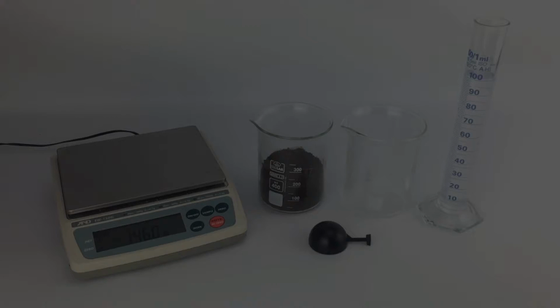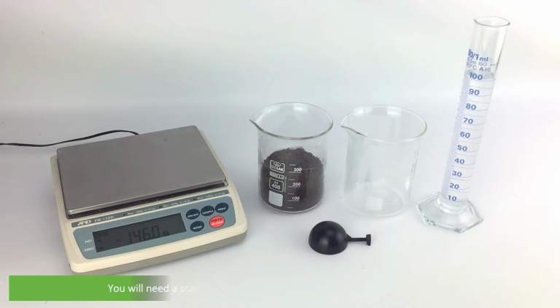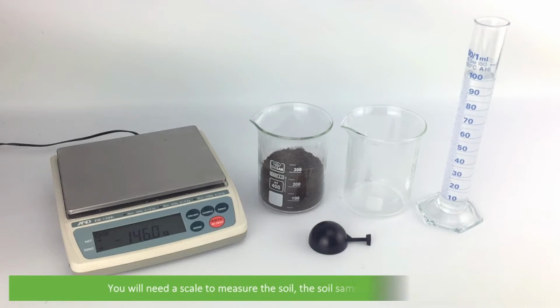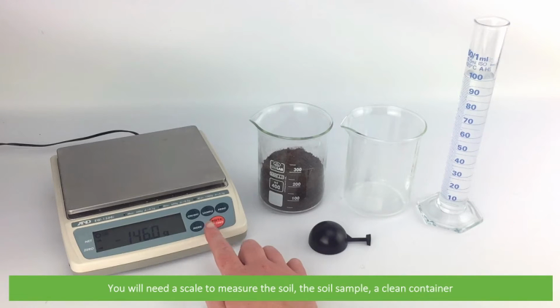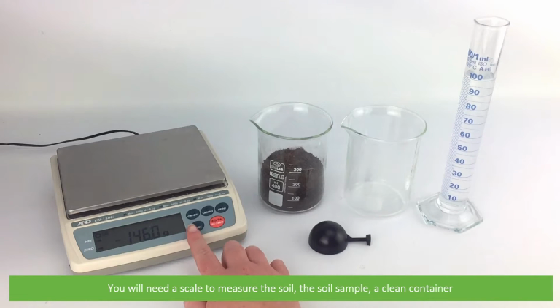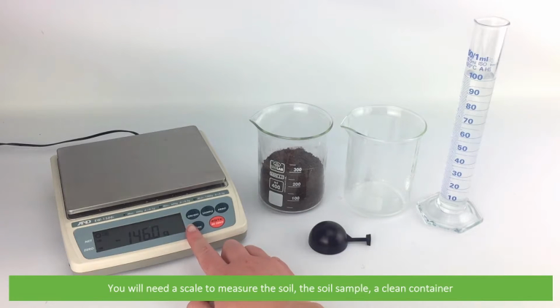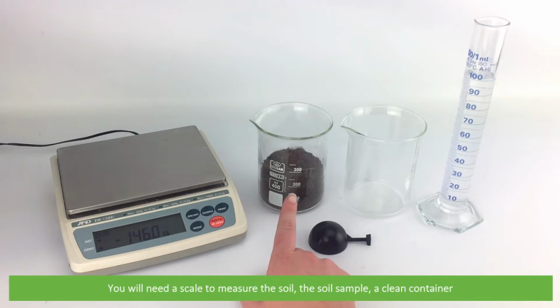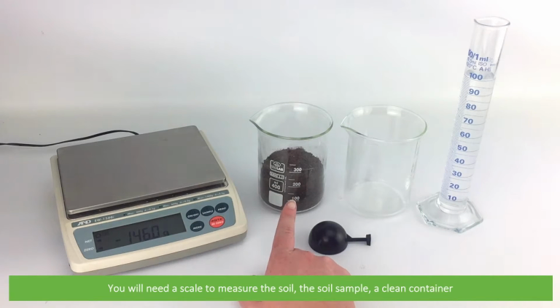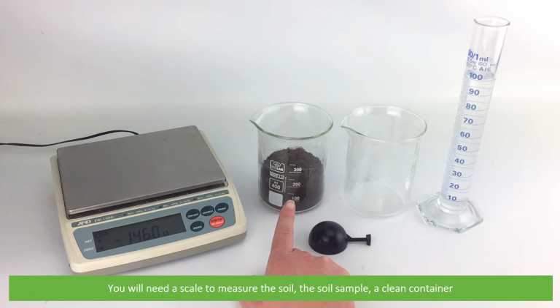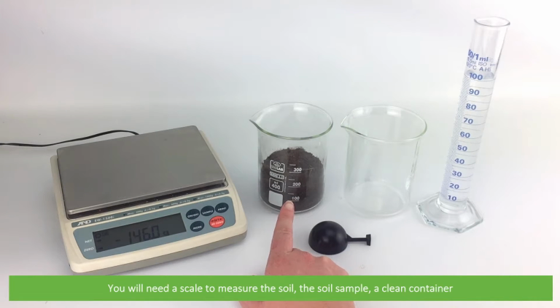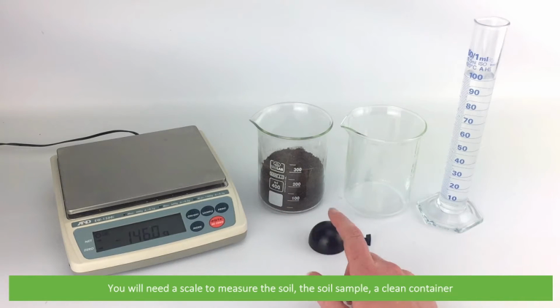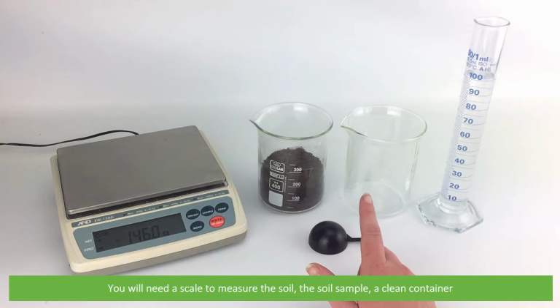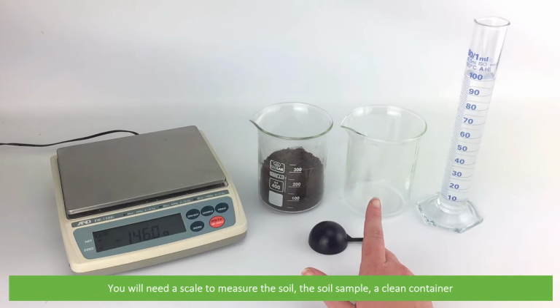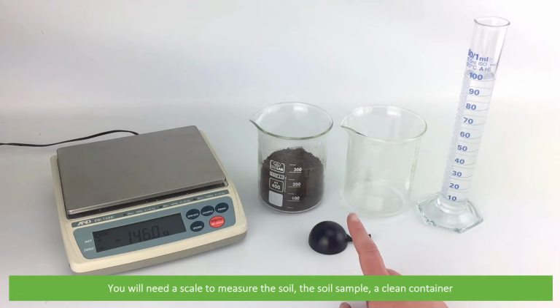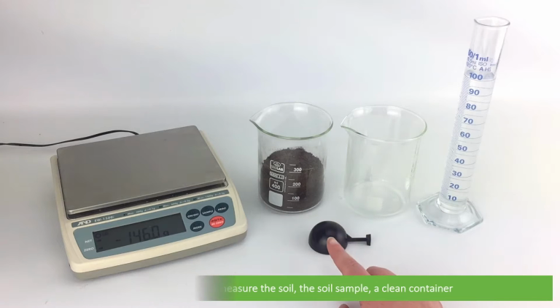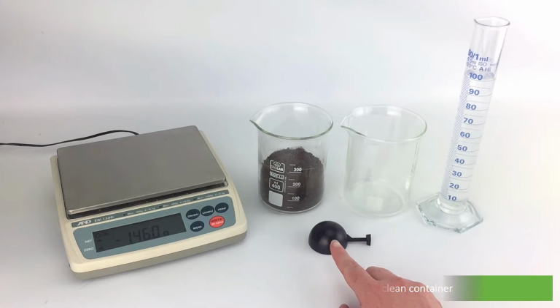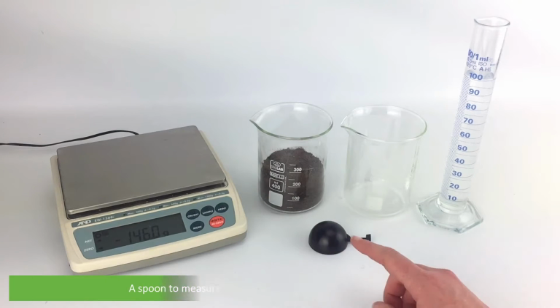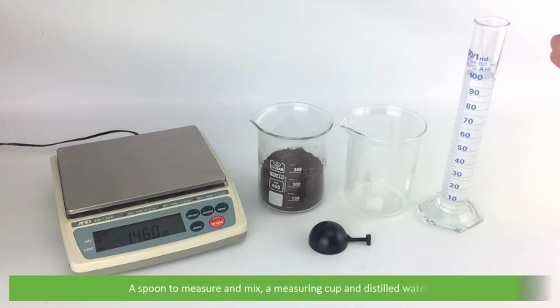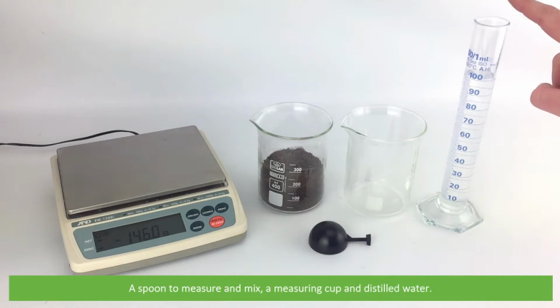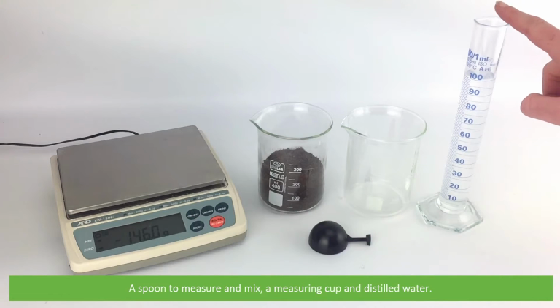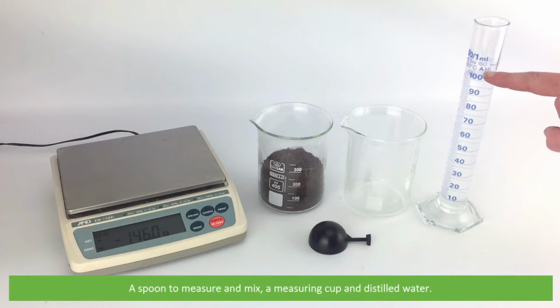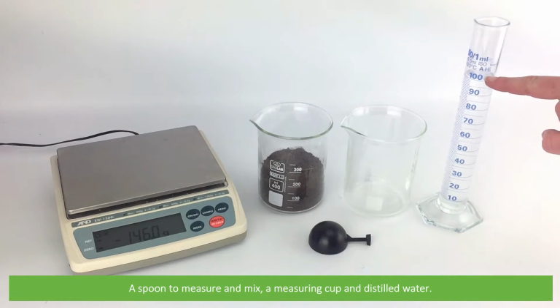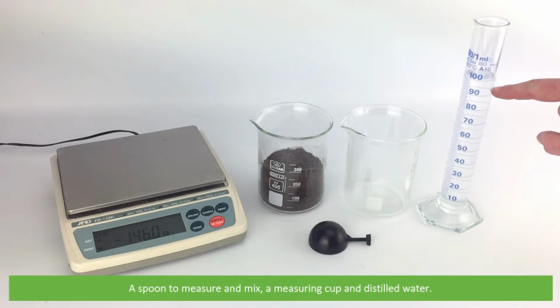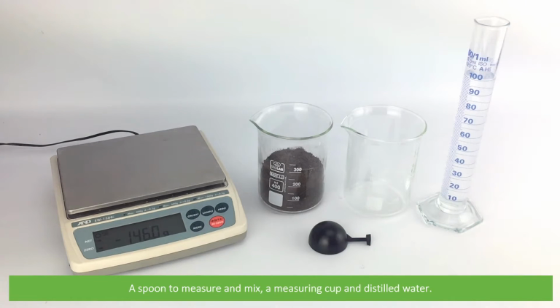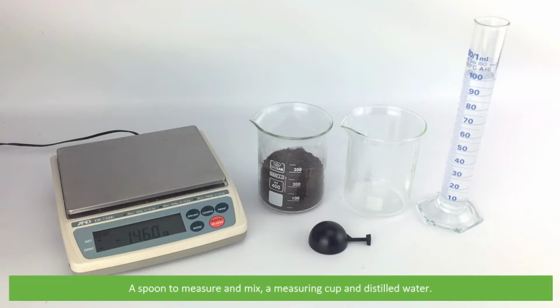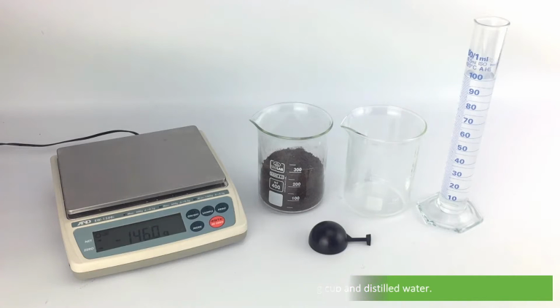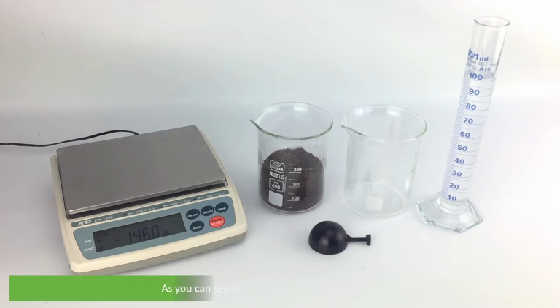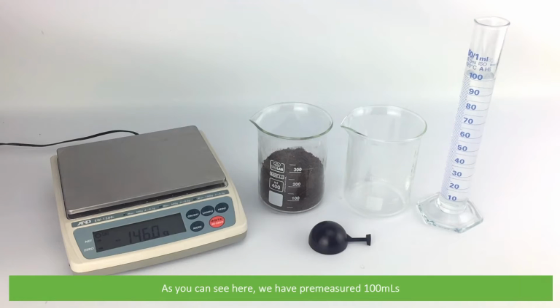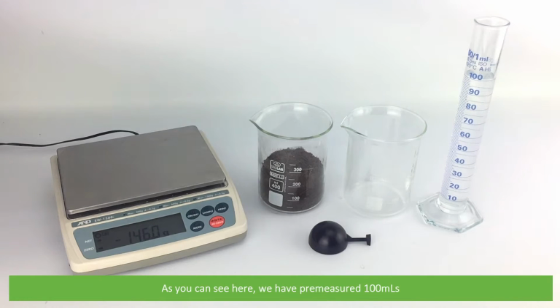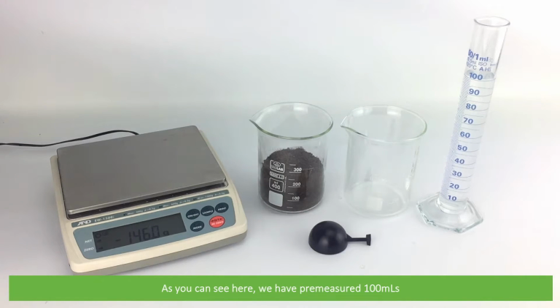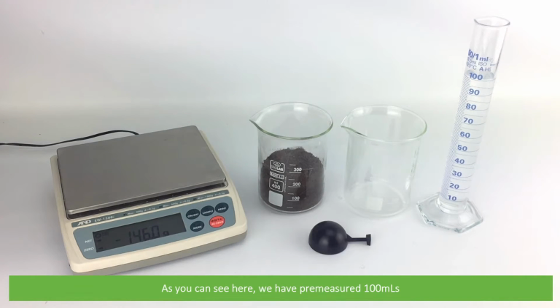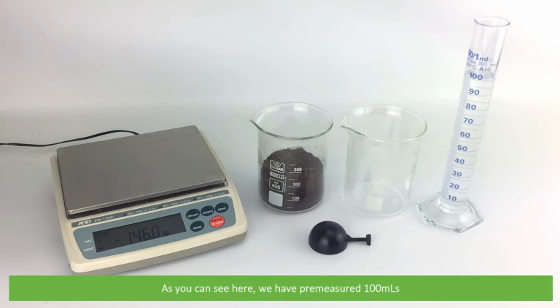To make the soil slurry you will need a scale to measure the soil, the soil sample, a clean container, a spoon to measure and mix, a measuring cup, and some distilled water. As you can see here, we have pre-measured out 100 mils.